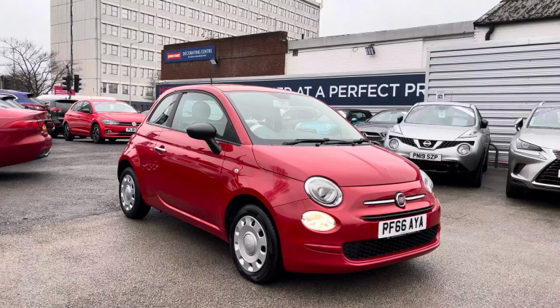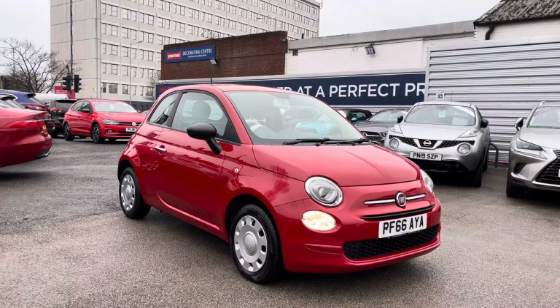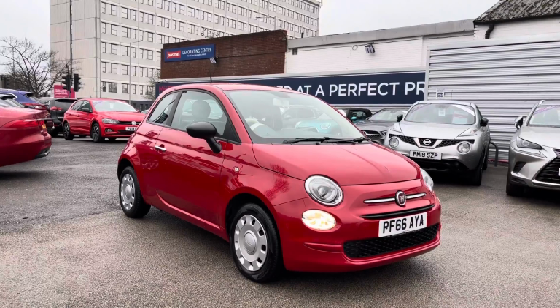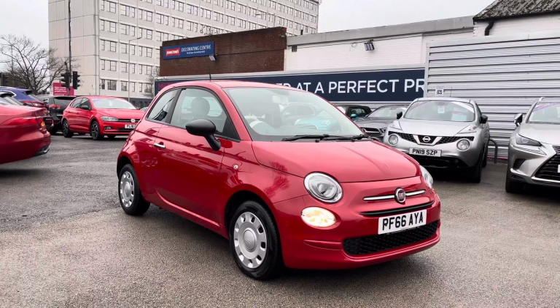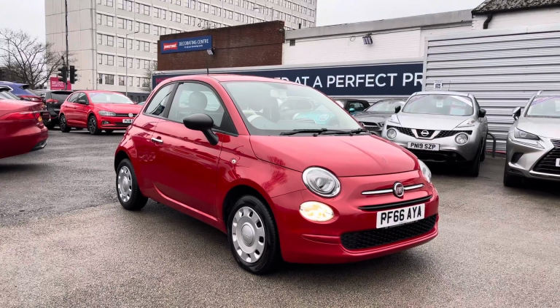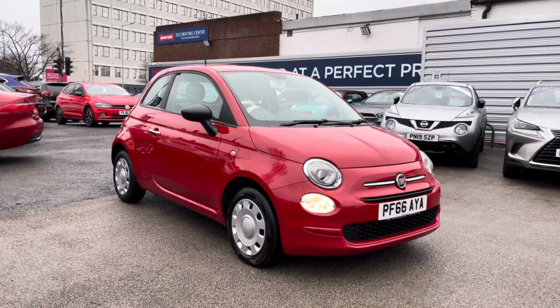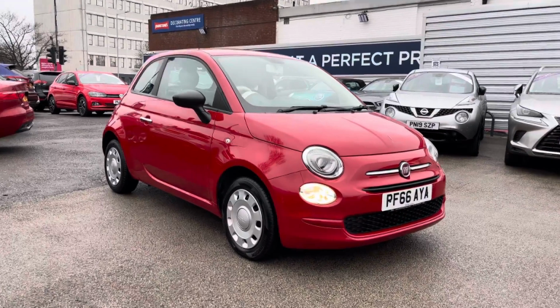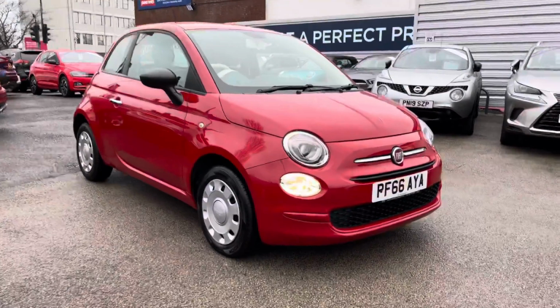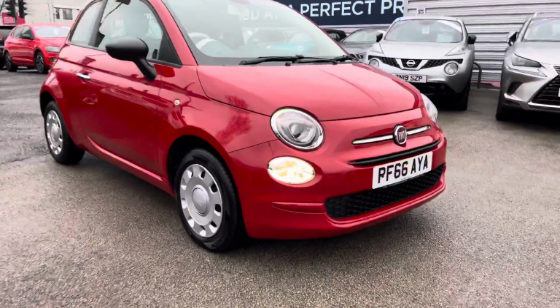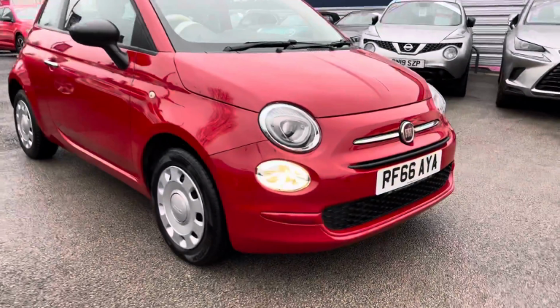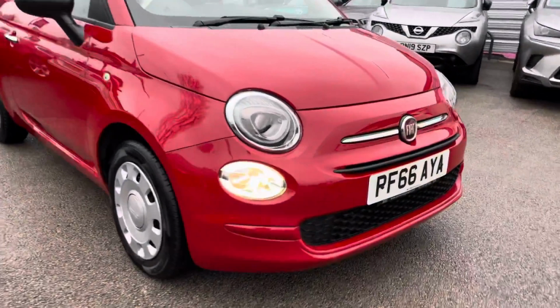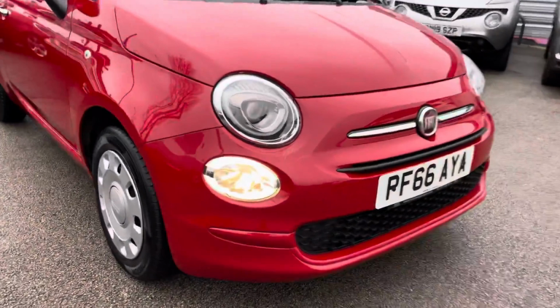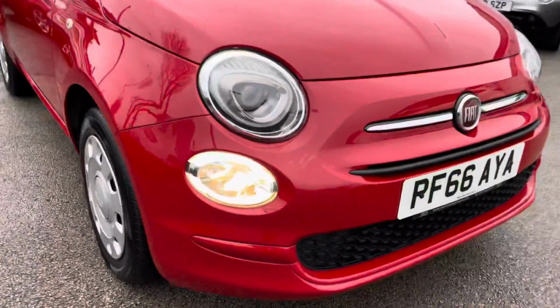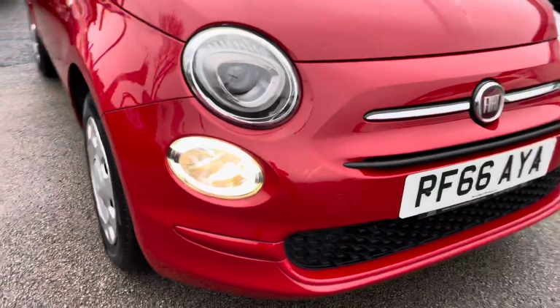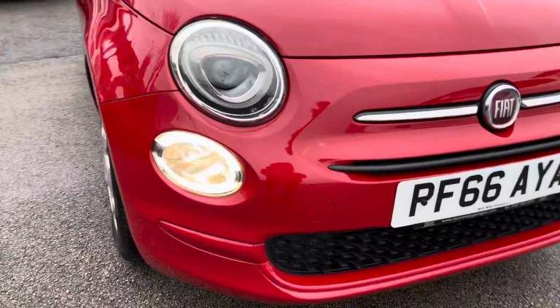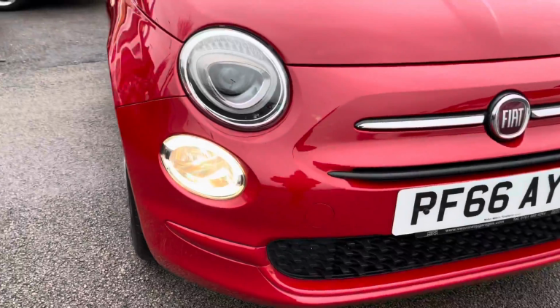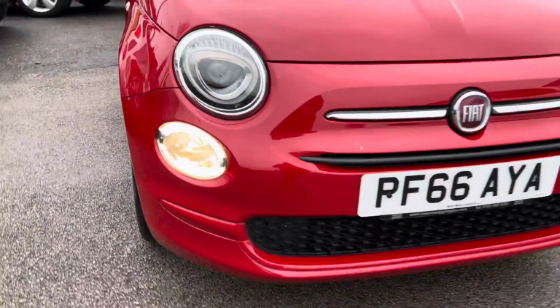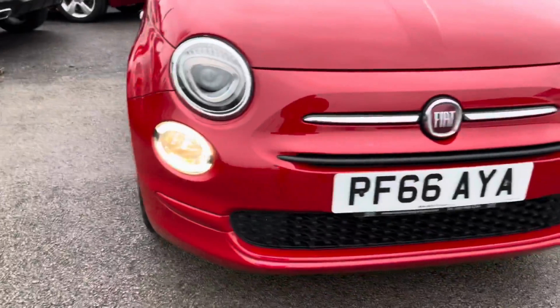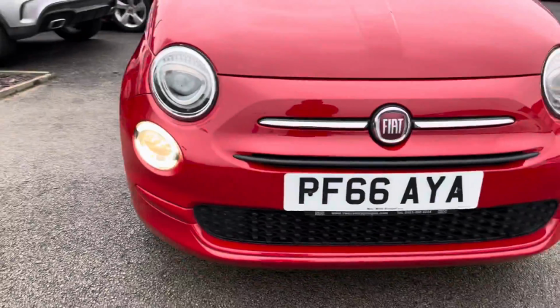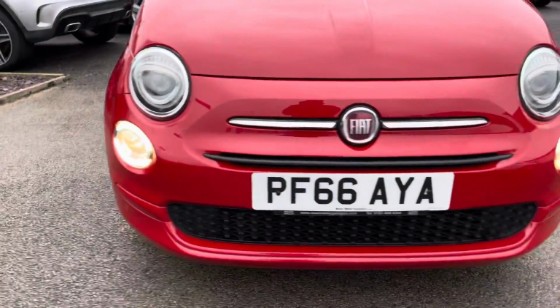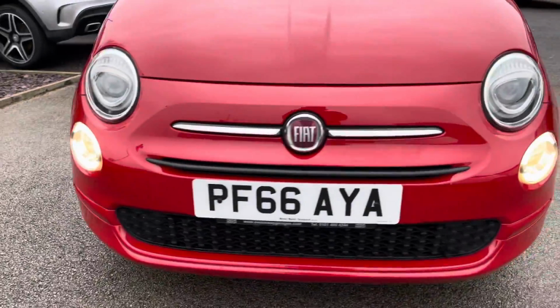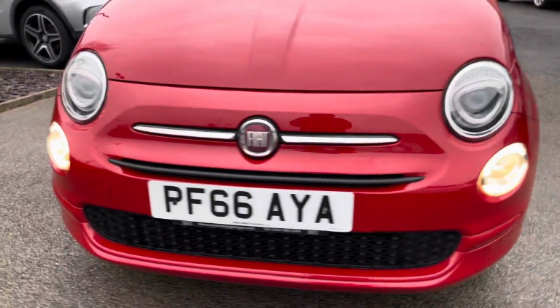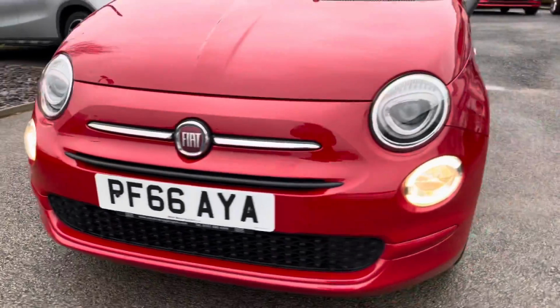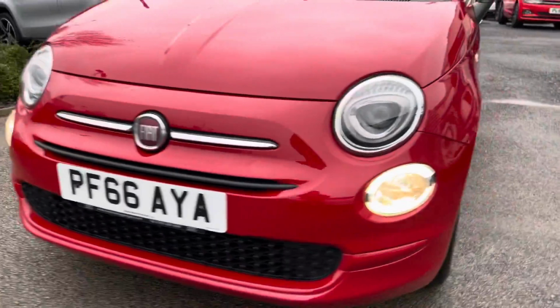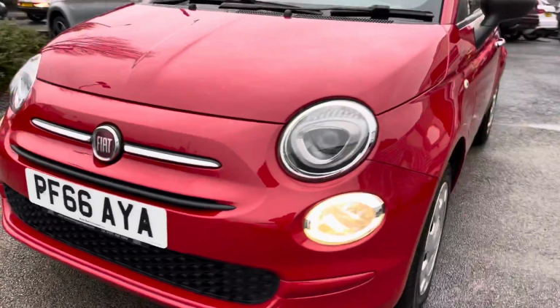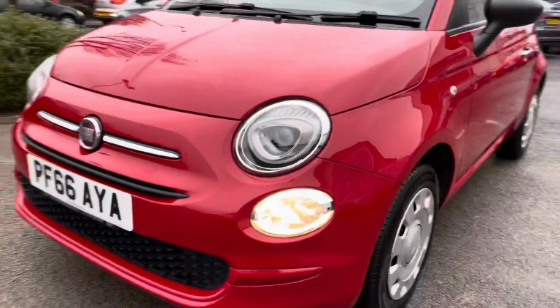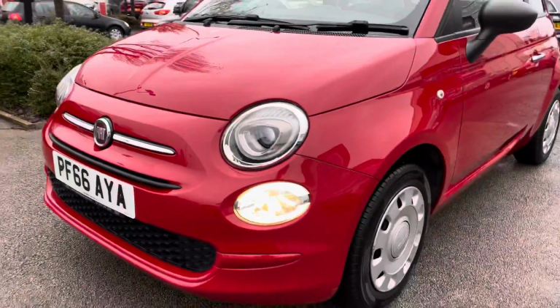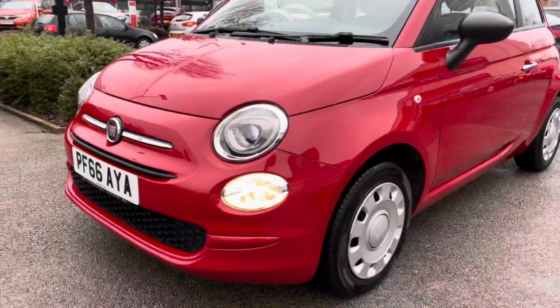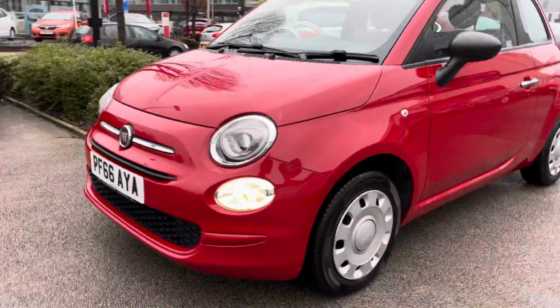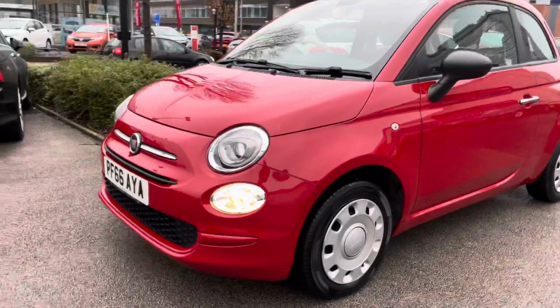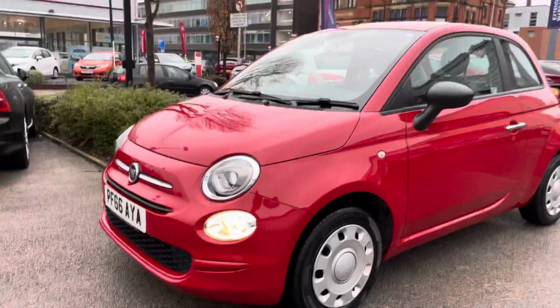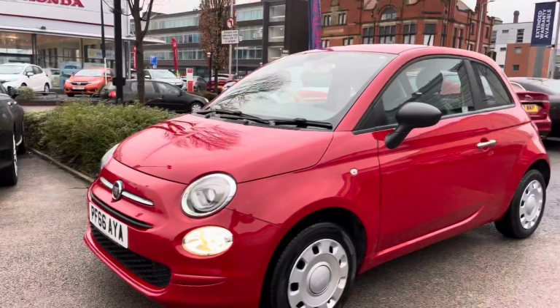Let's take a look around the vehicle starting at the front. You have your daytime running lights there that really complement the vehicle throughout the day — you look extremely stylish. You have your chrome detail surrounding your Fiat badge.